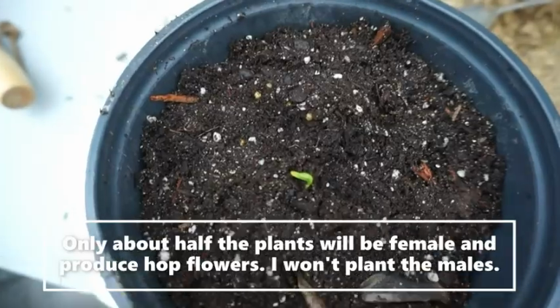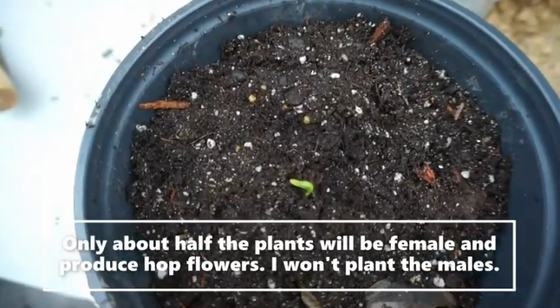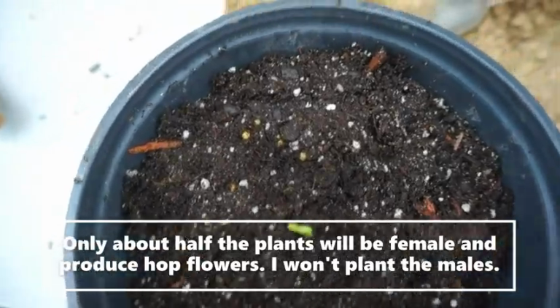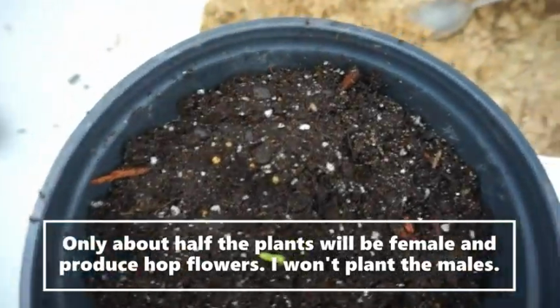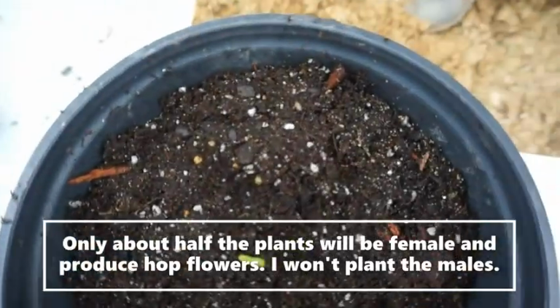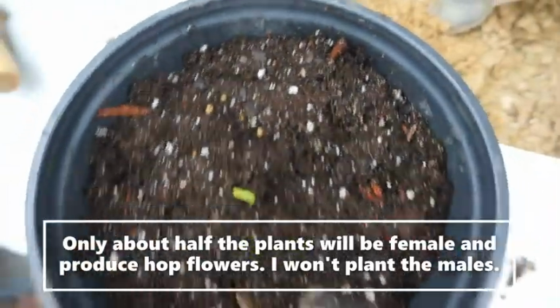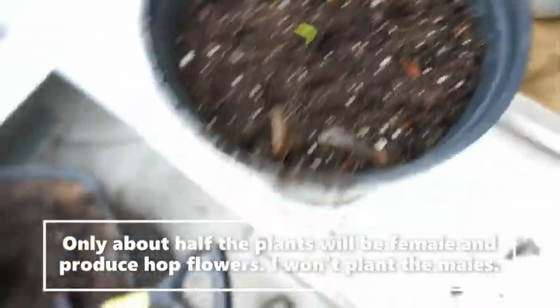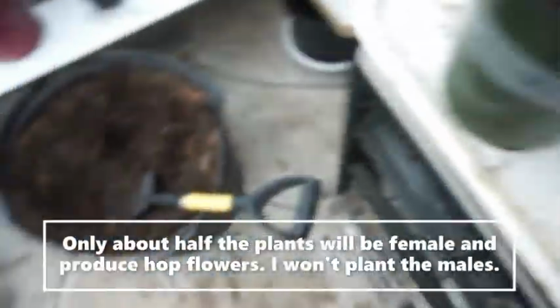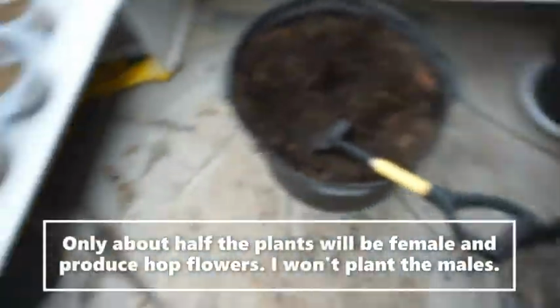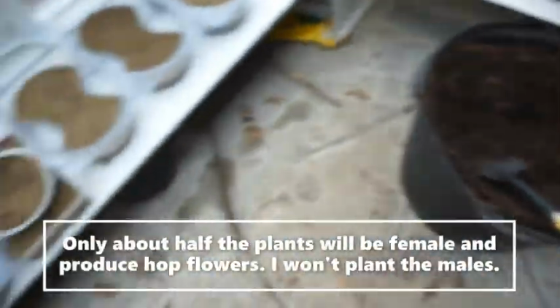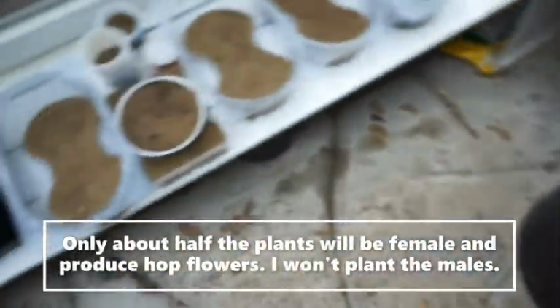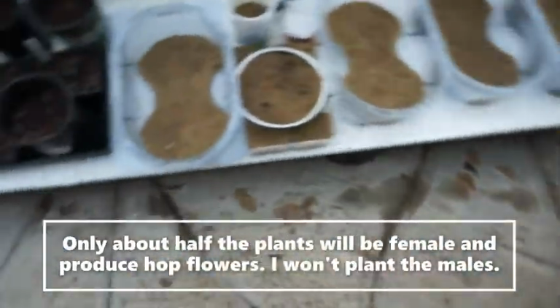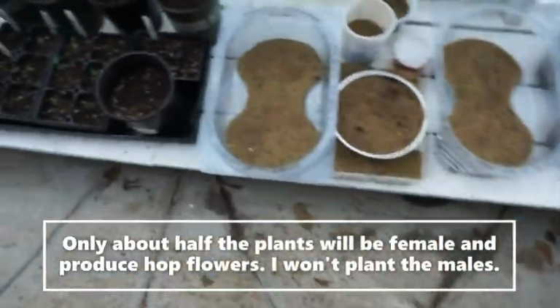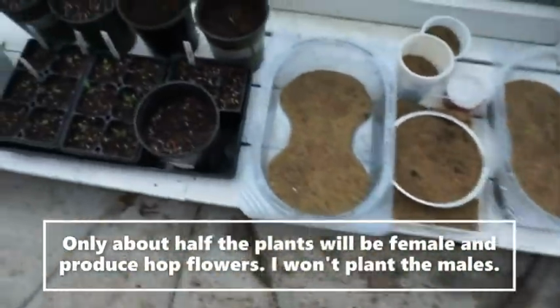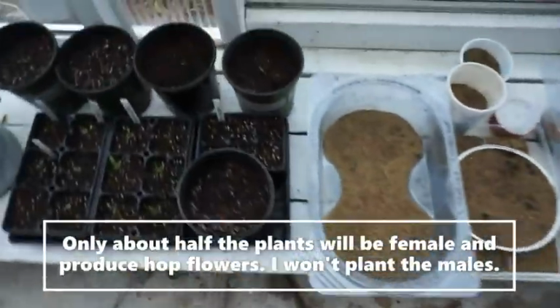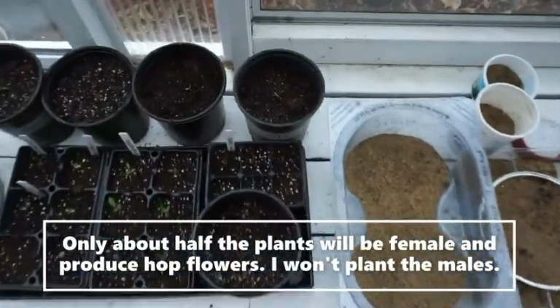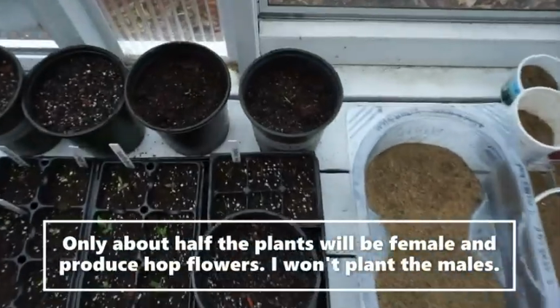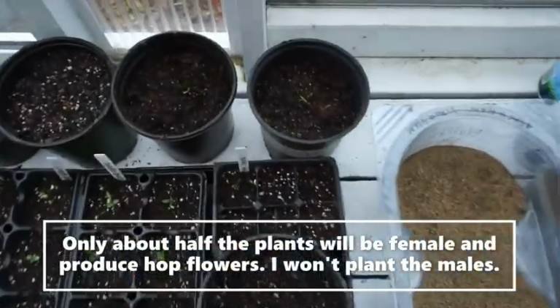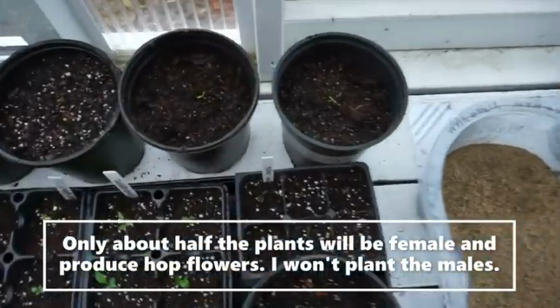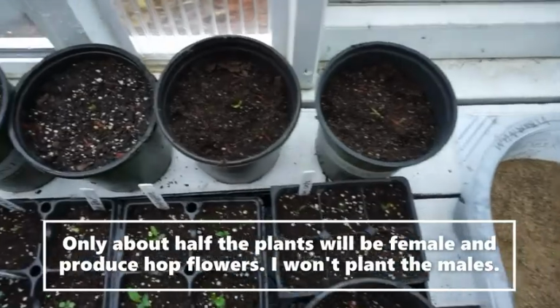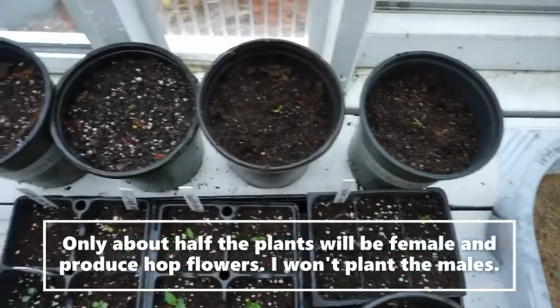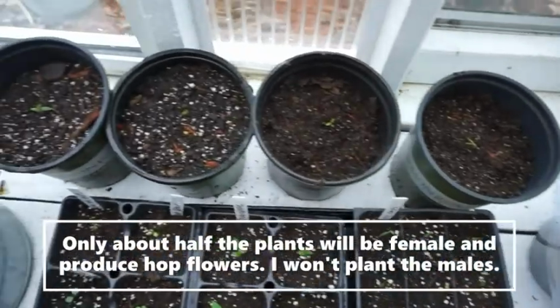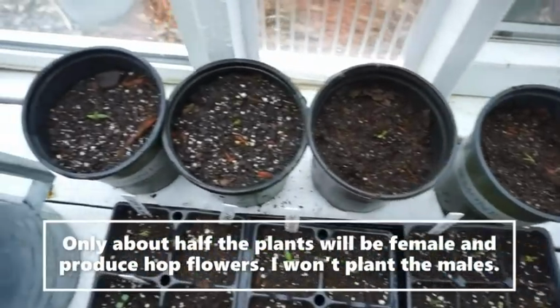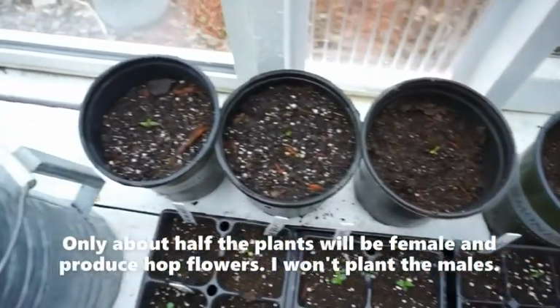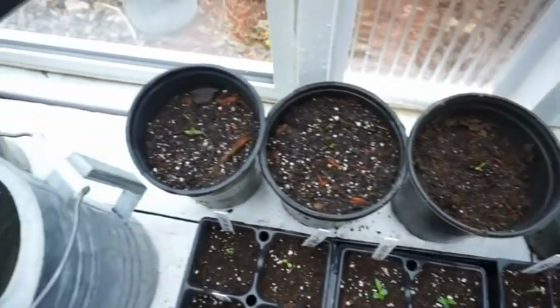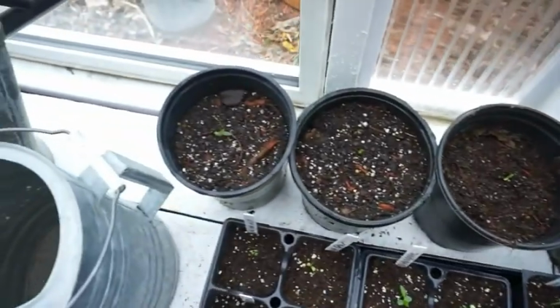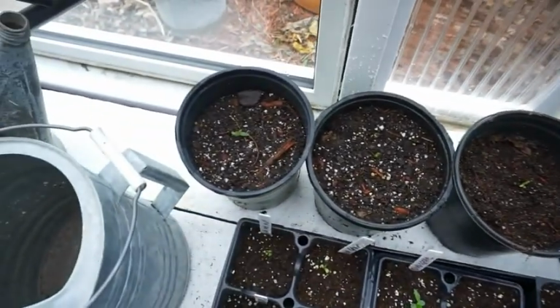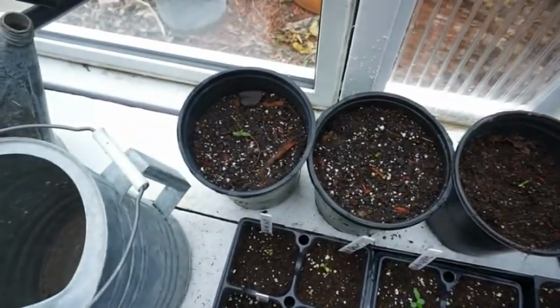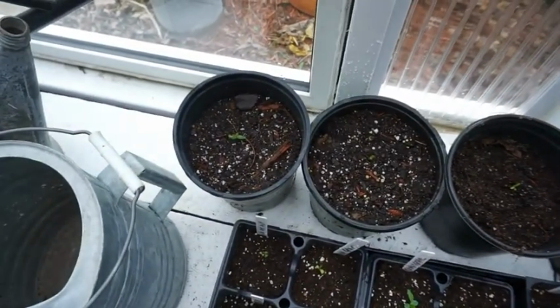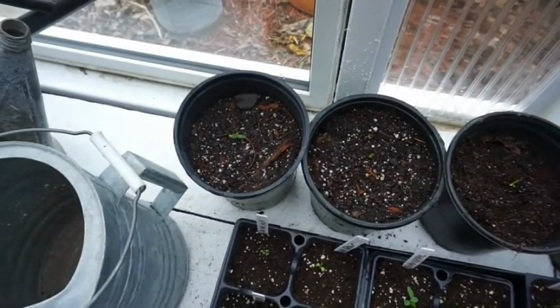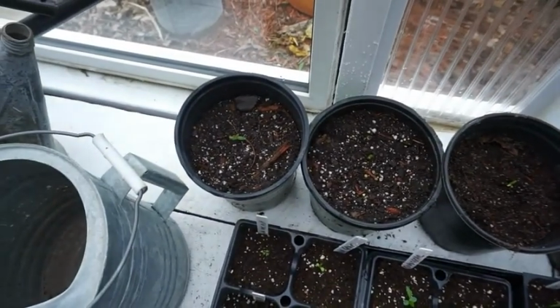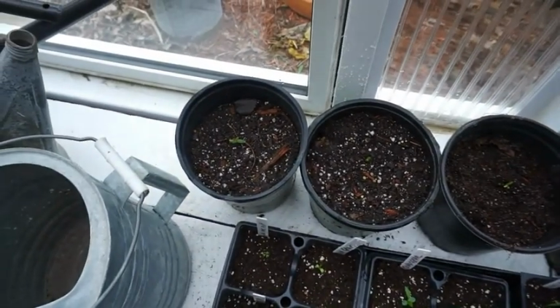My little baby hop plant, and four more right there. Thanks for watching.